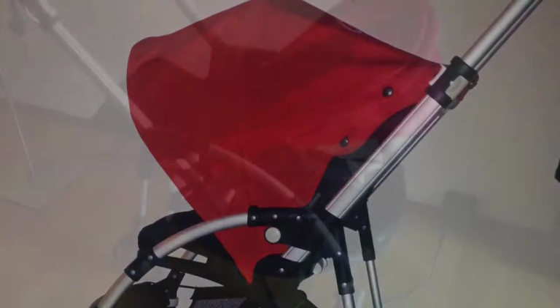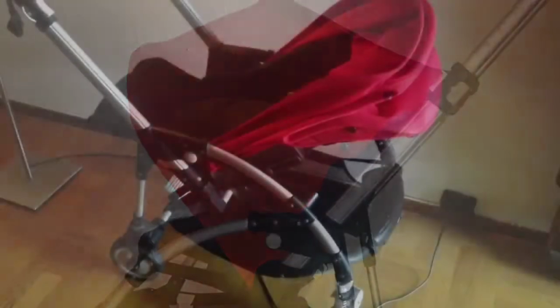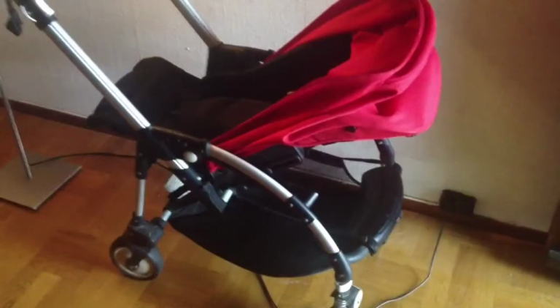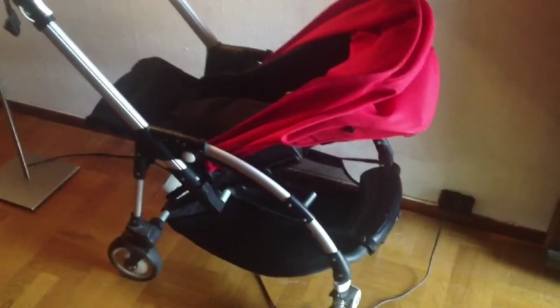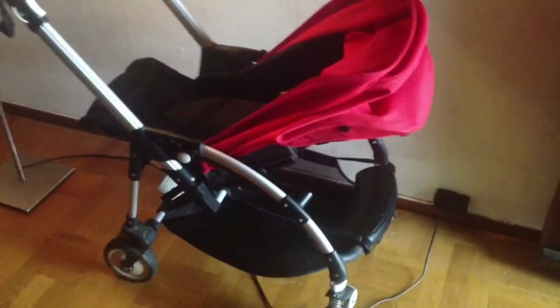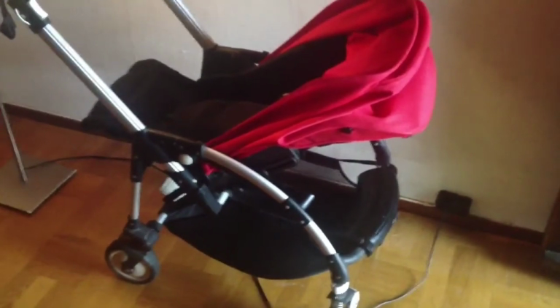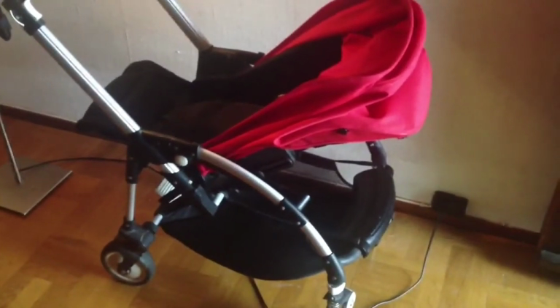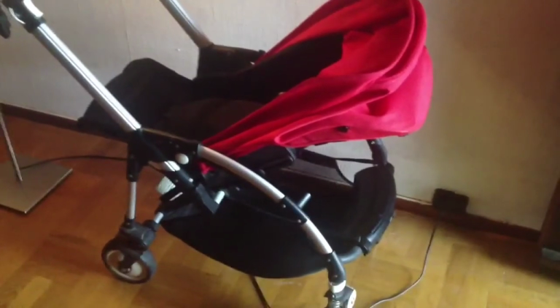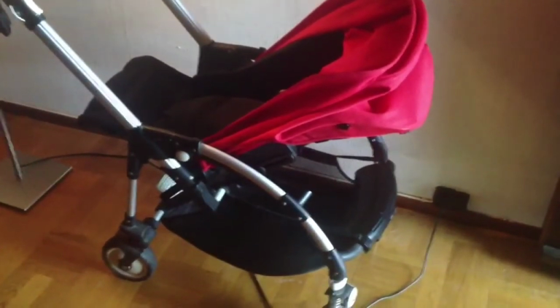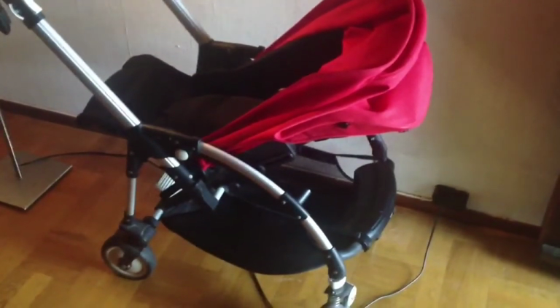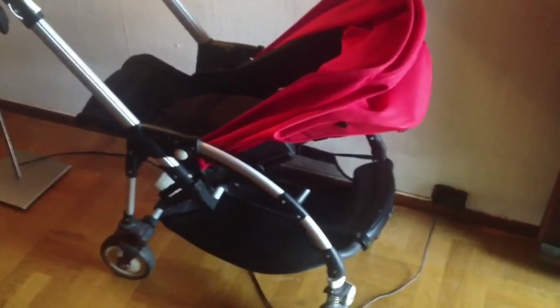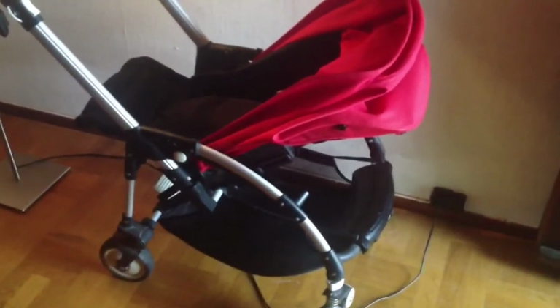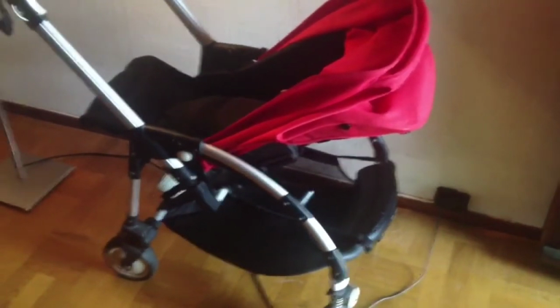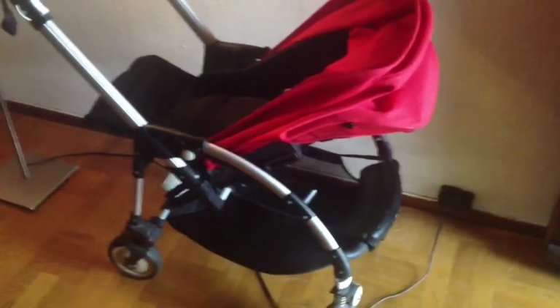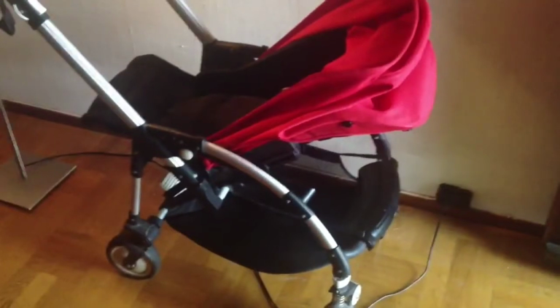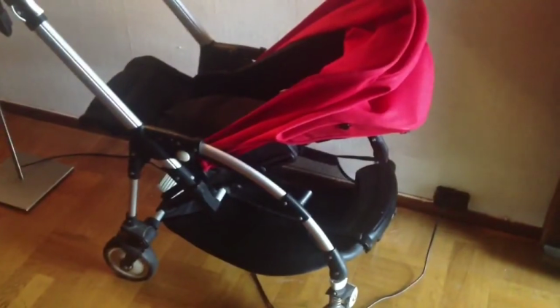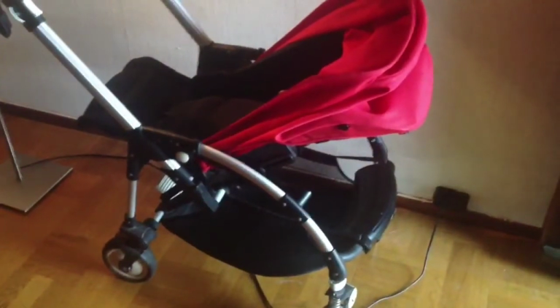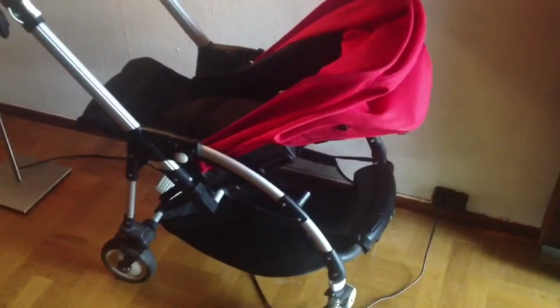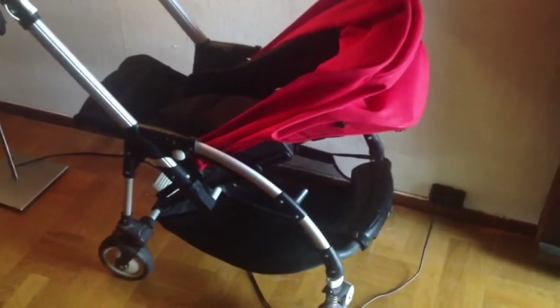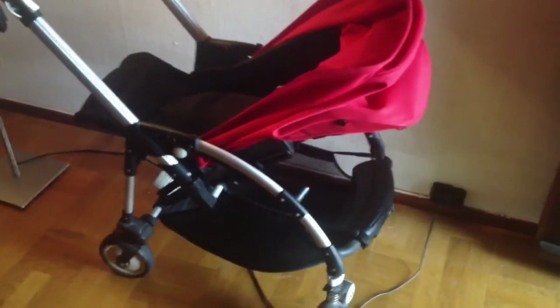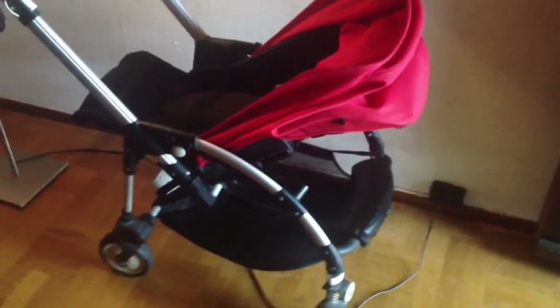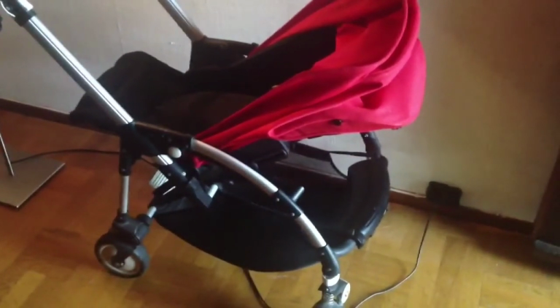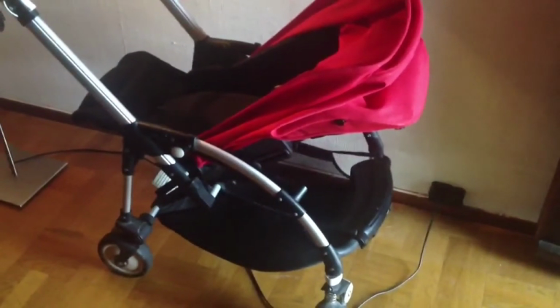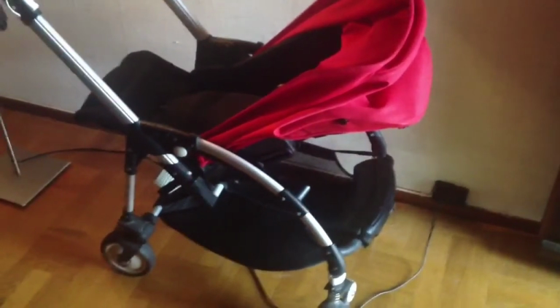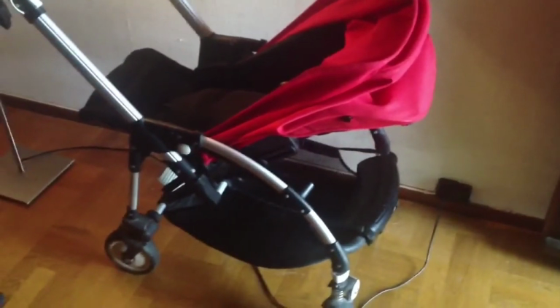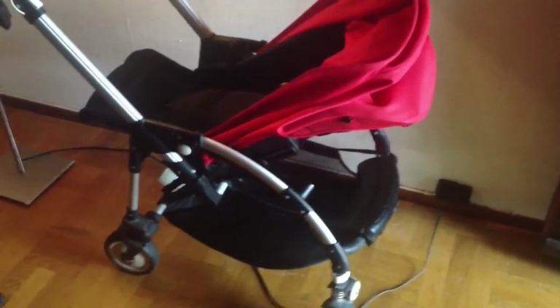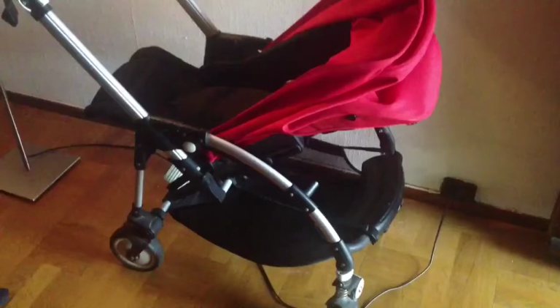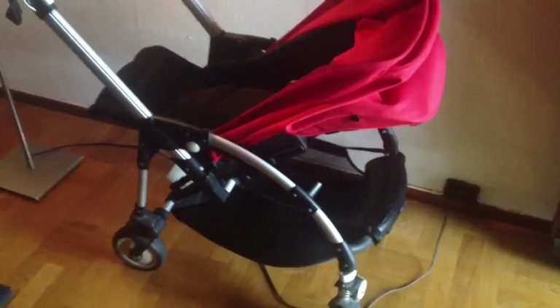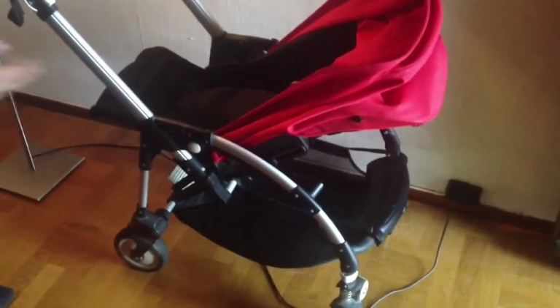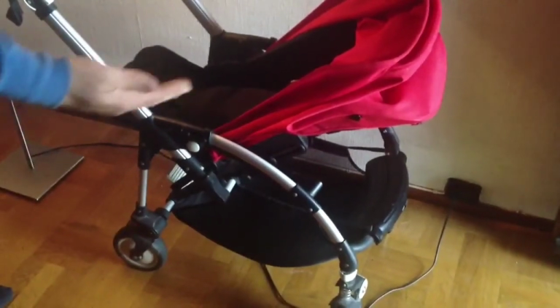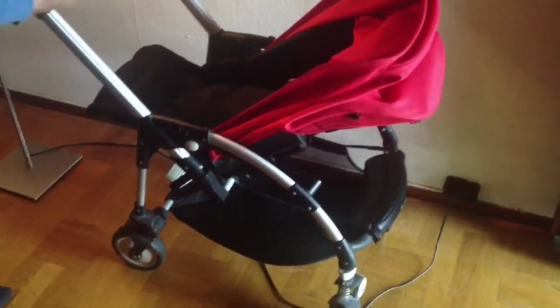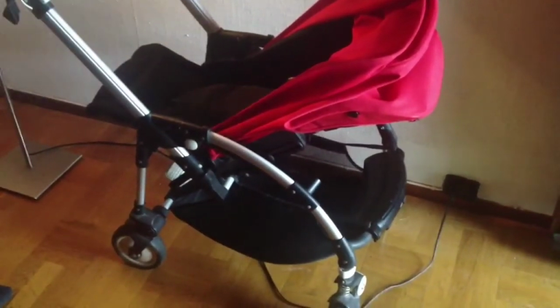In this video we're going to be looking at the Bugaboo B, the original version, not the B+, and a common problem that can occur with the mechanism that controls putting the seat in various upright positions.